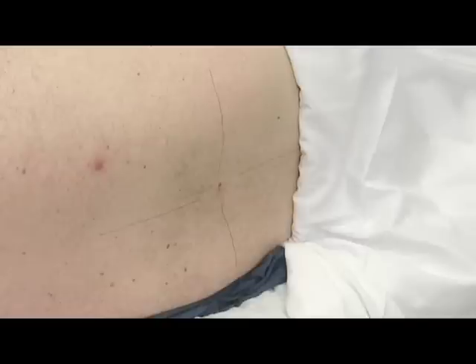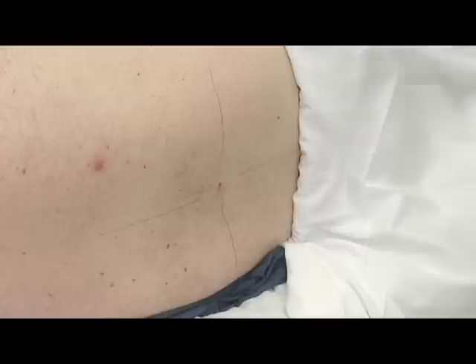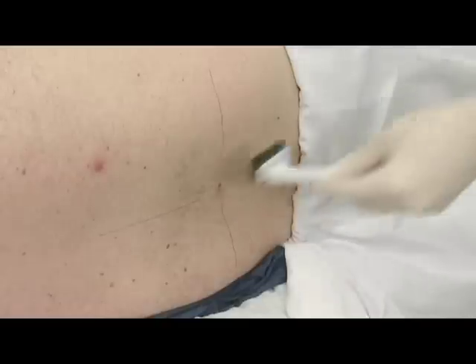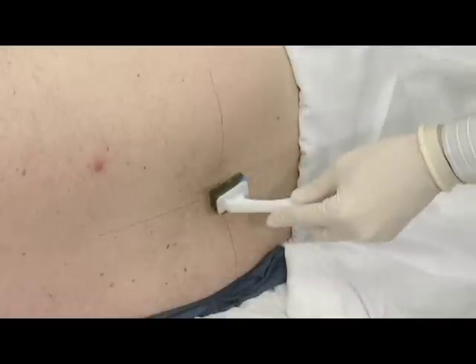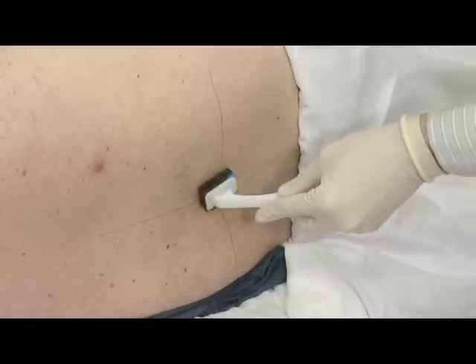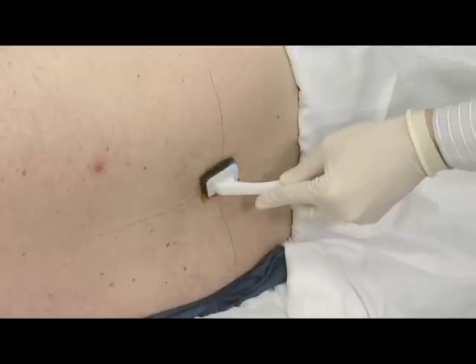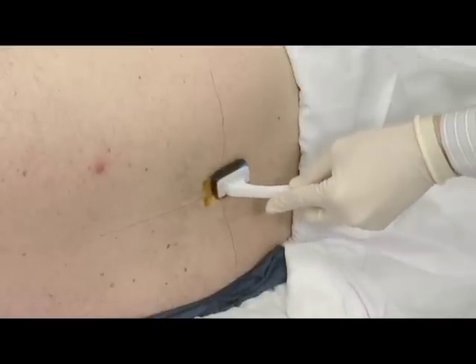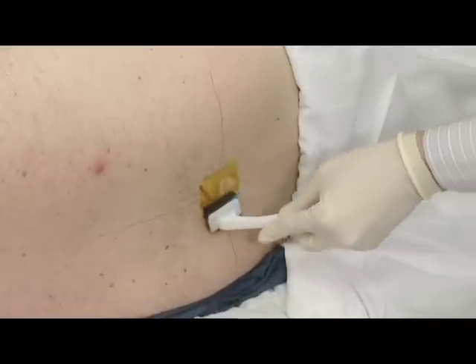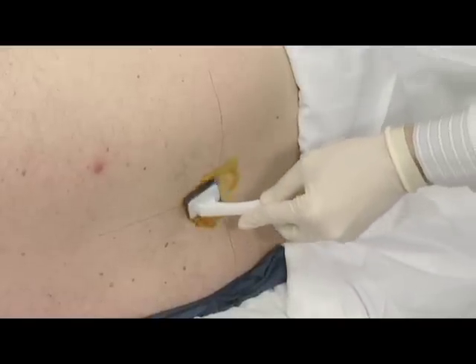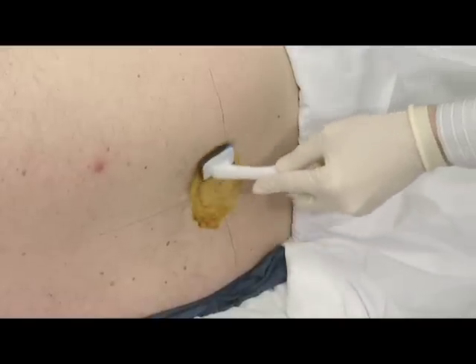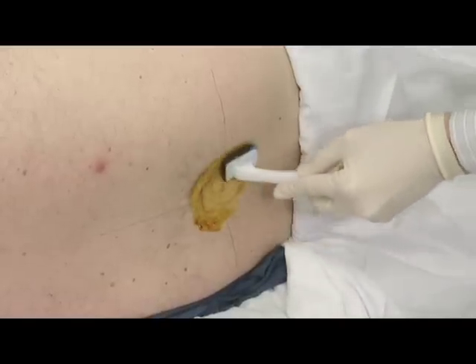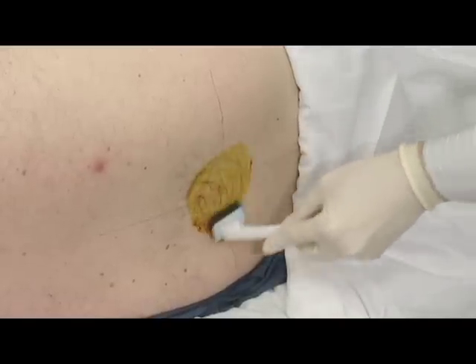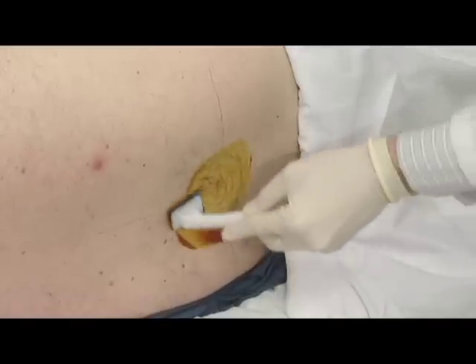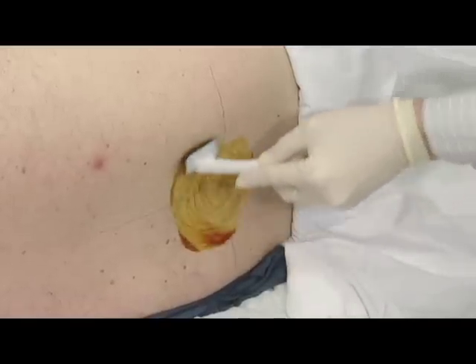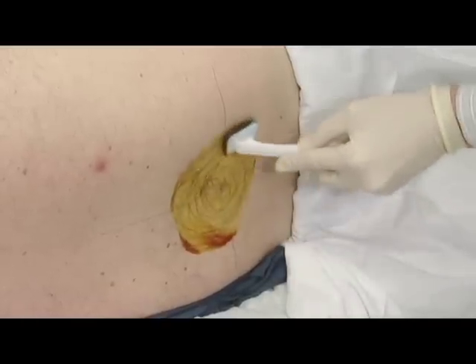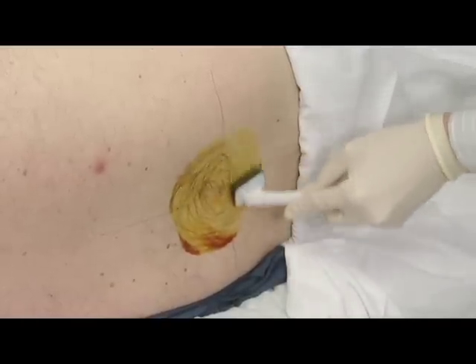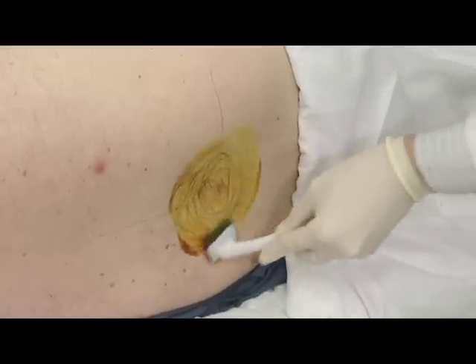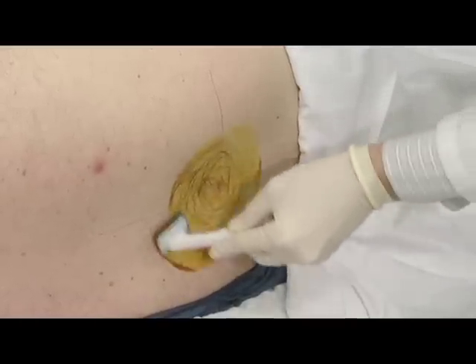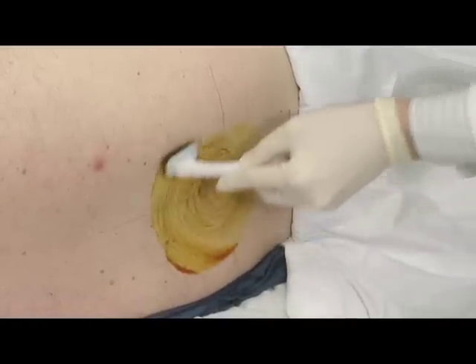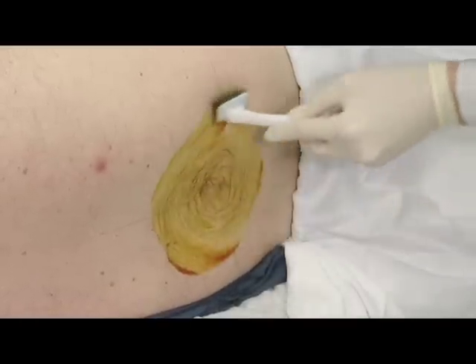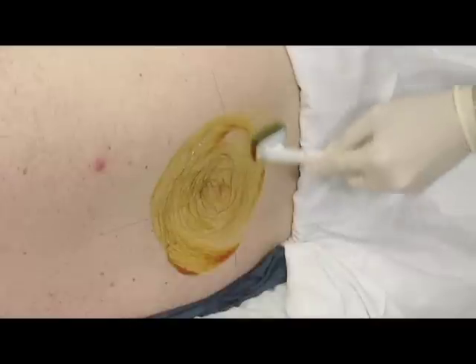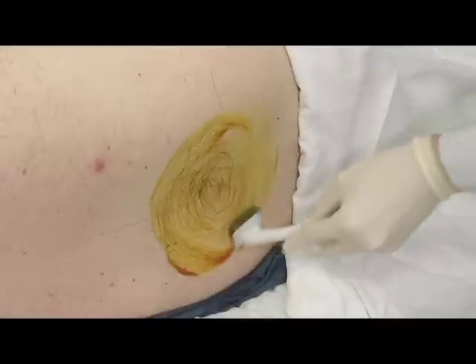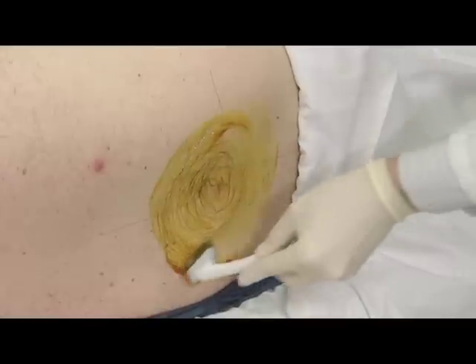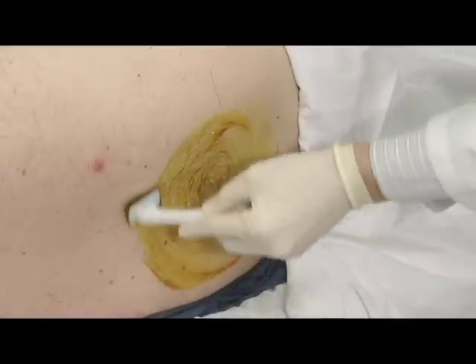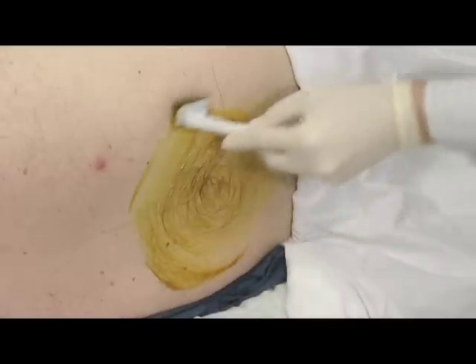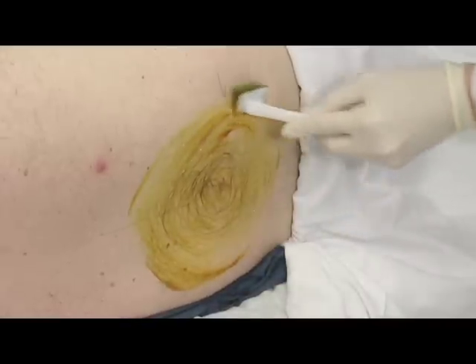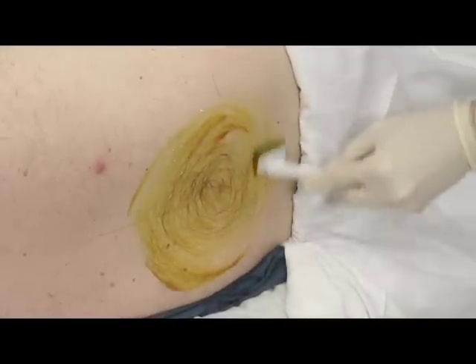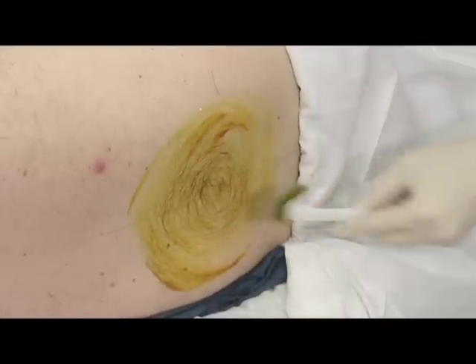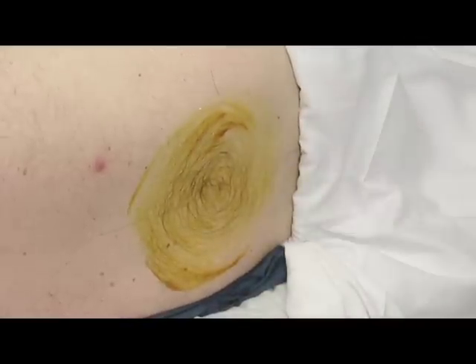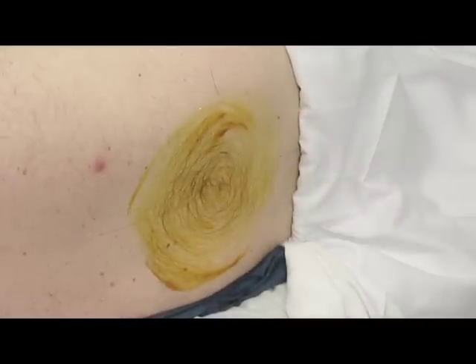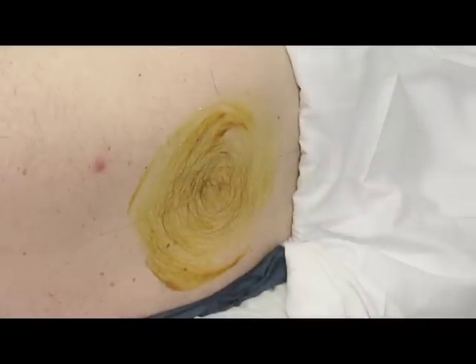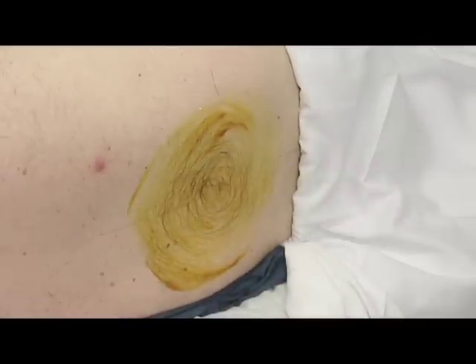To prepare the patient, clean the patient's back using antiseptic solution on the swabs, starting from the insertion site and making expanding concentric circles. This should be done three times.